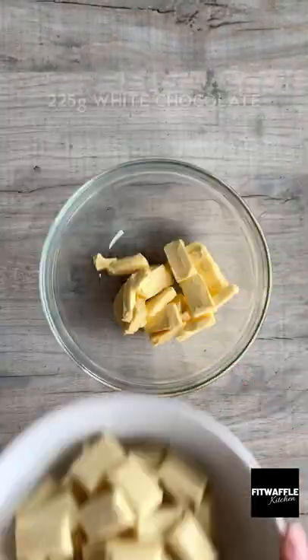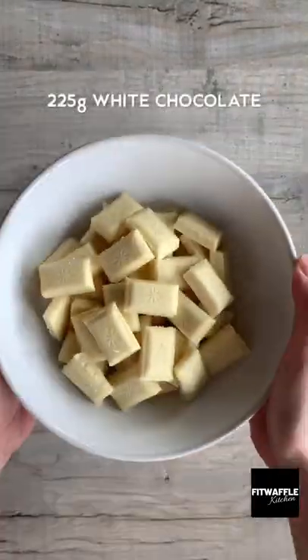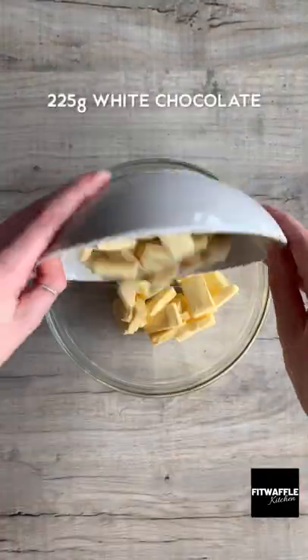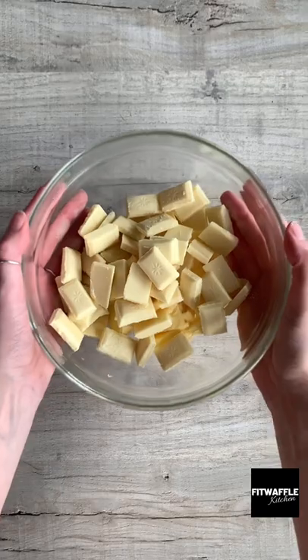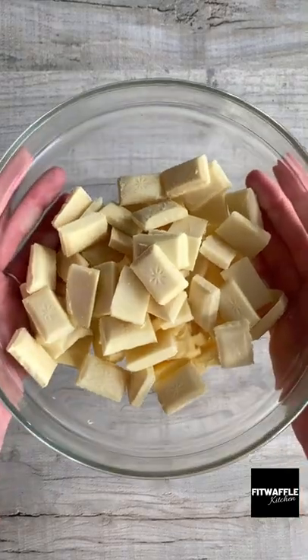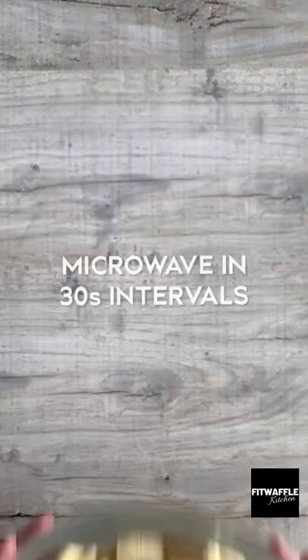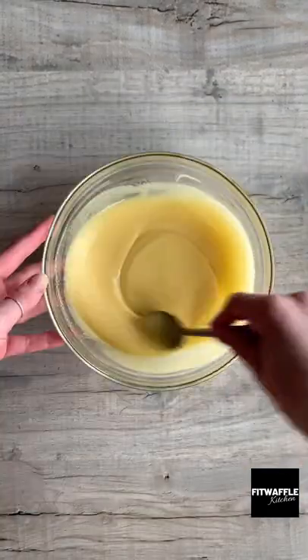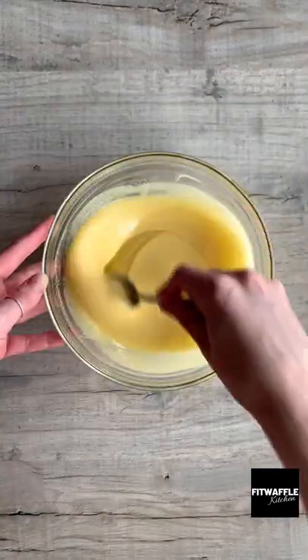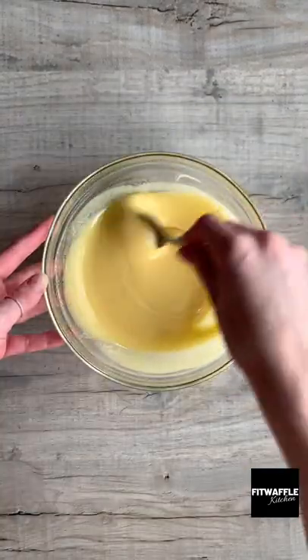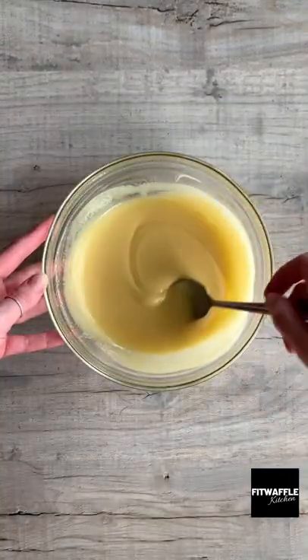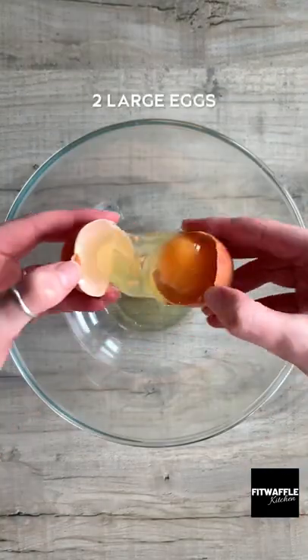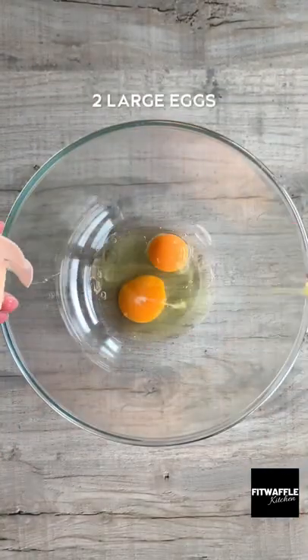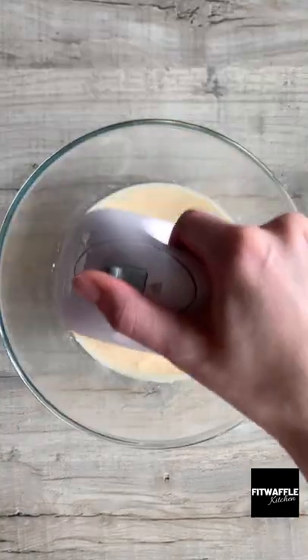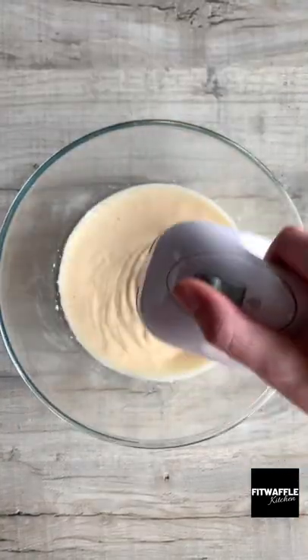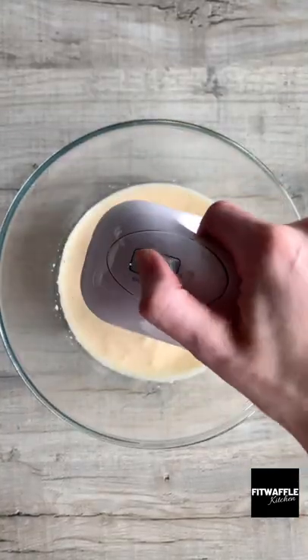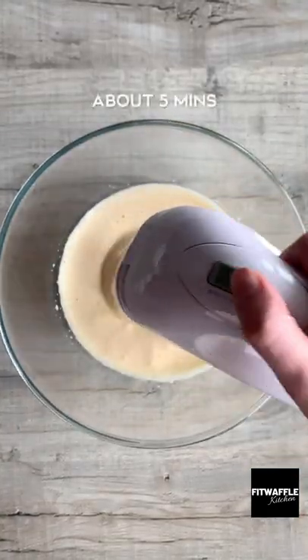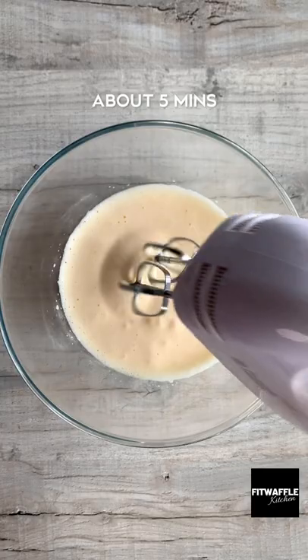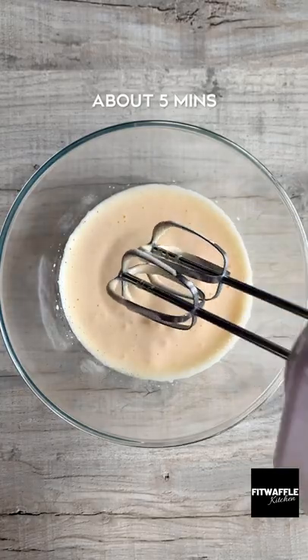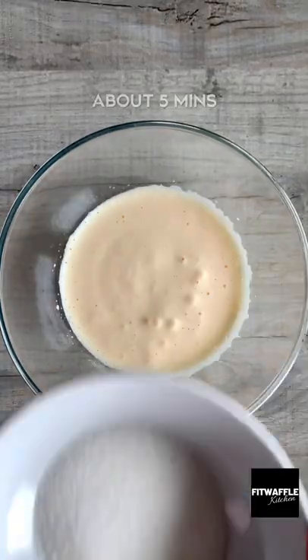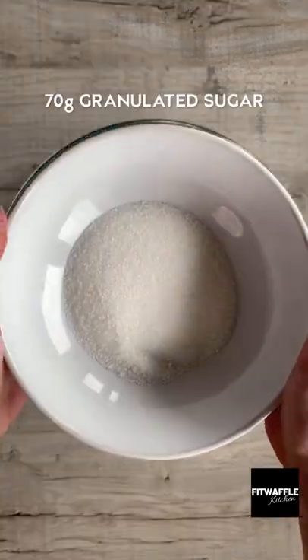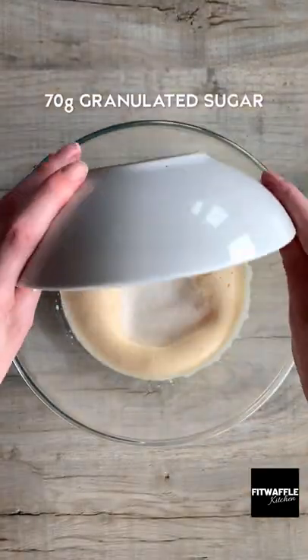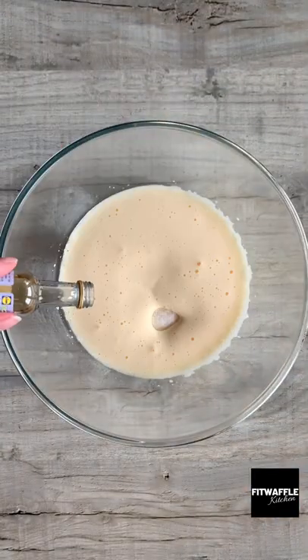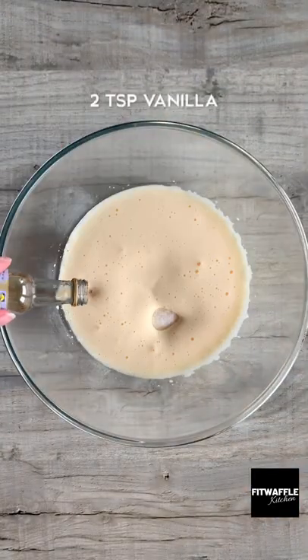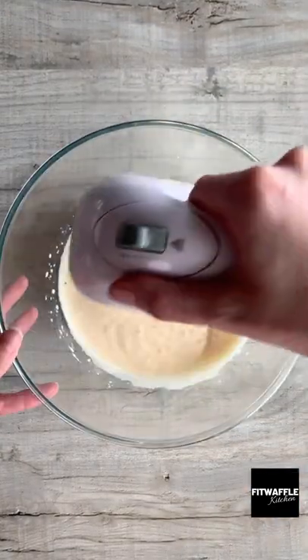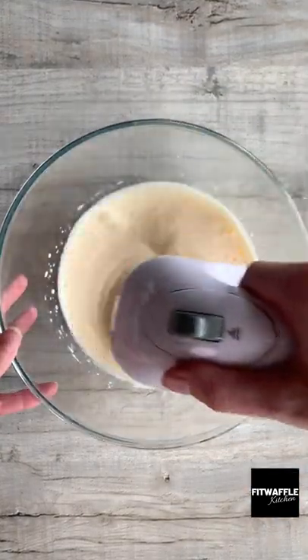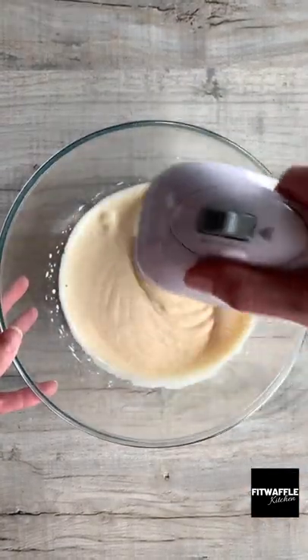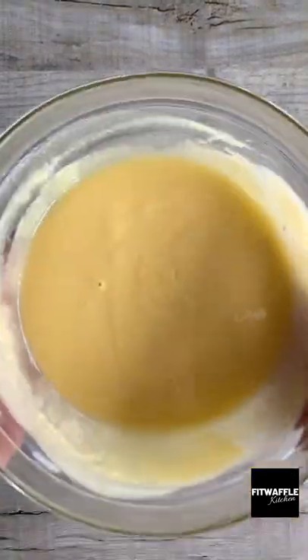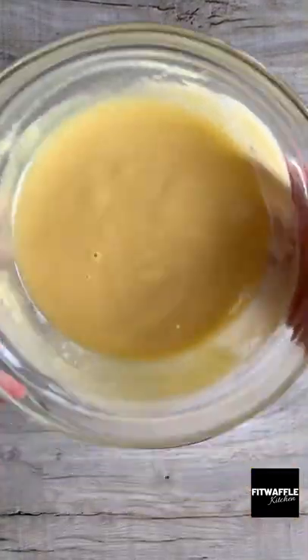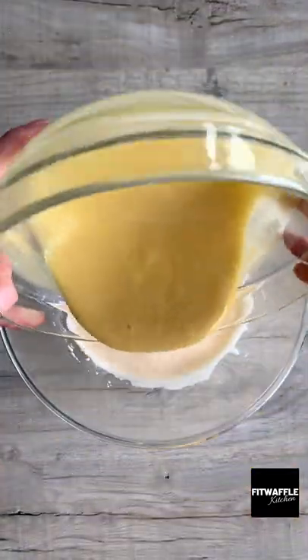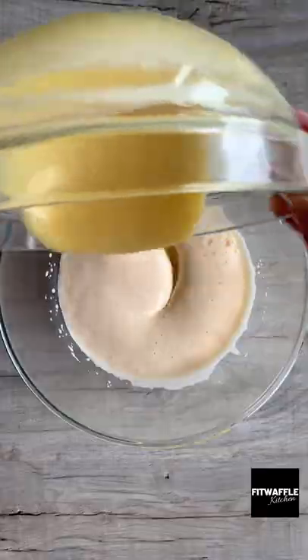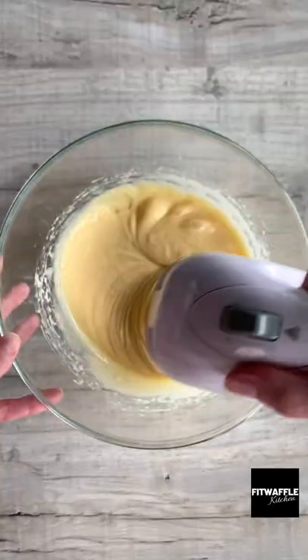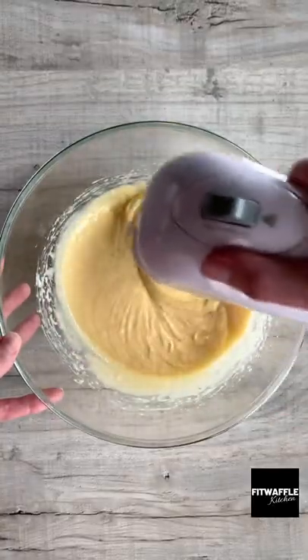Add softened butter and white chocolate to a bowl and microwave in 30 second intervals until melted. Add two eggs to another bowl and mix until thick and foamy. Add granulated sugar and vanilla and whisk these in, then add your chocolate mix and whisk until combined.